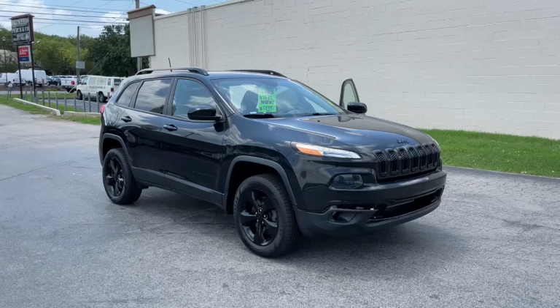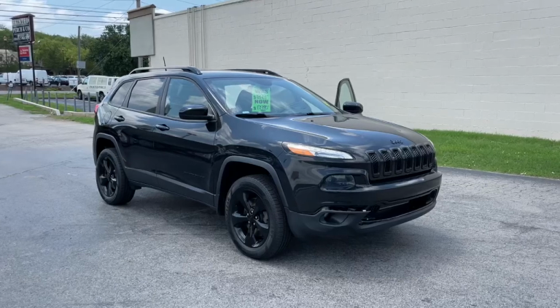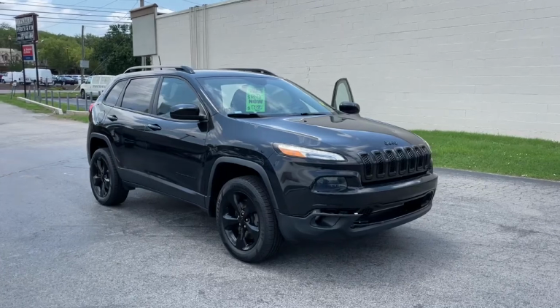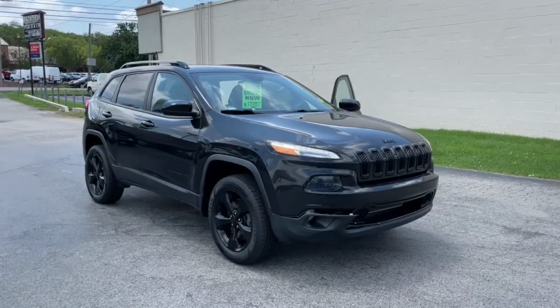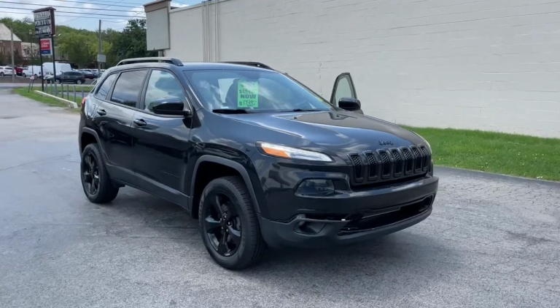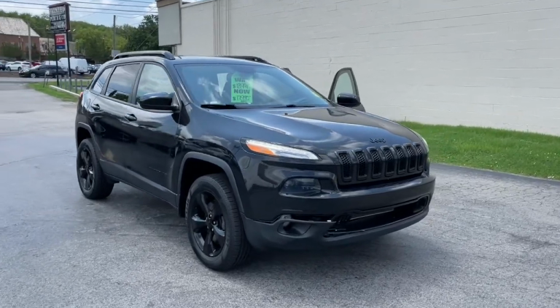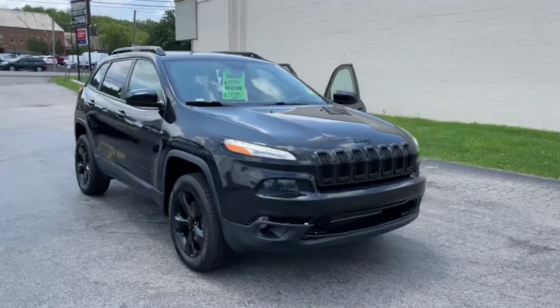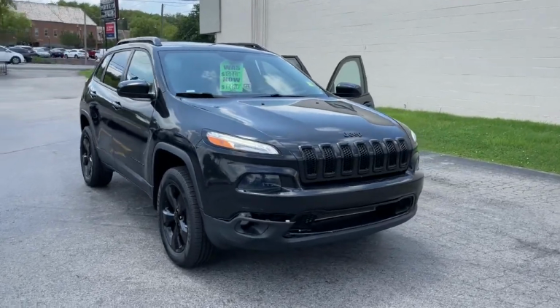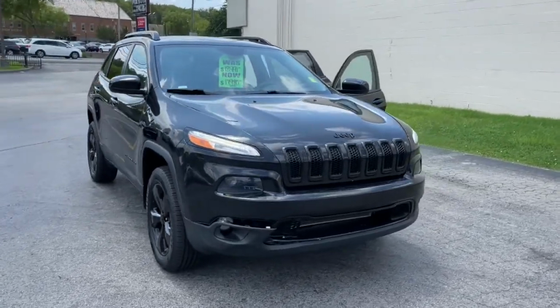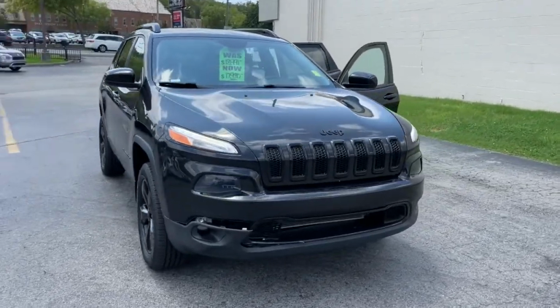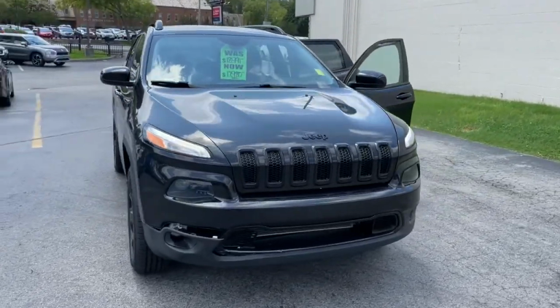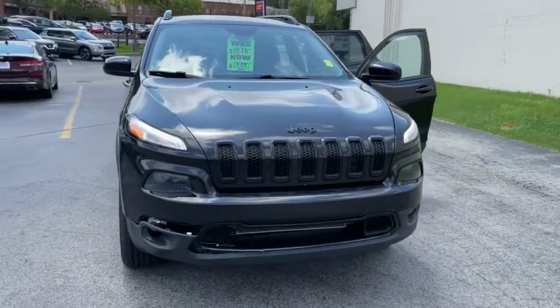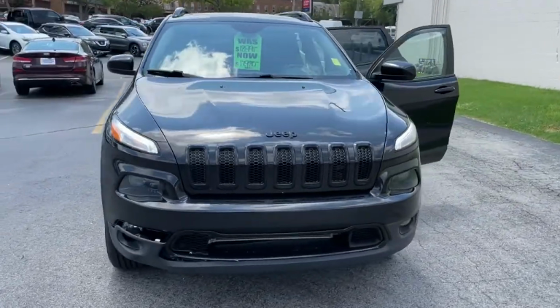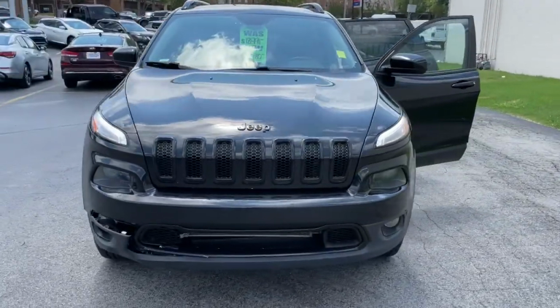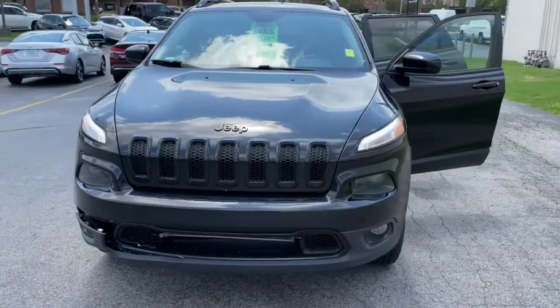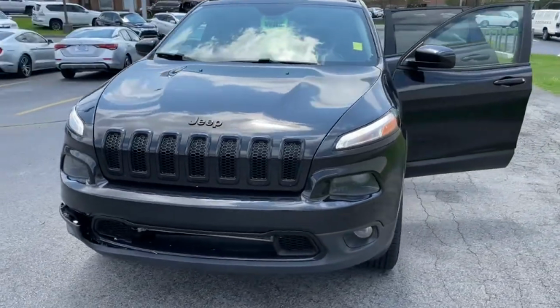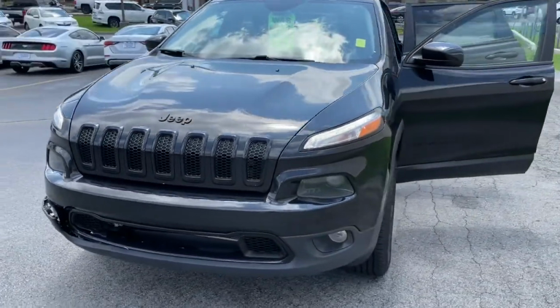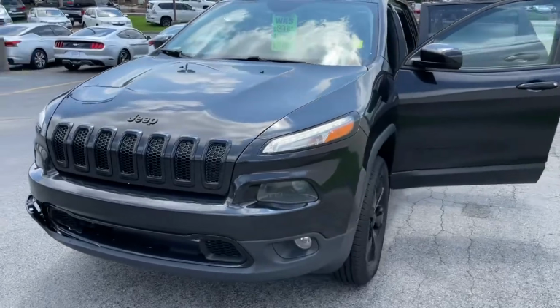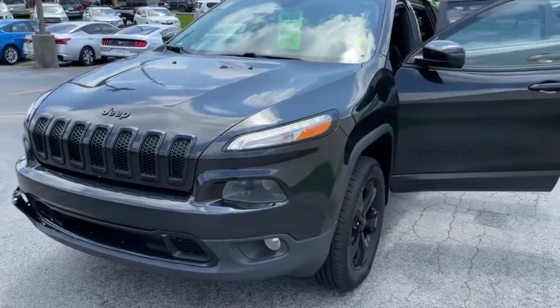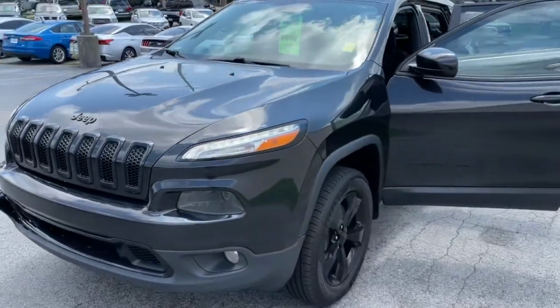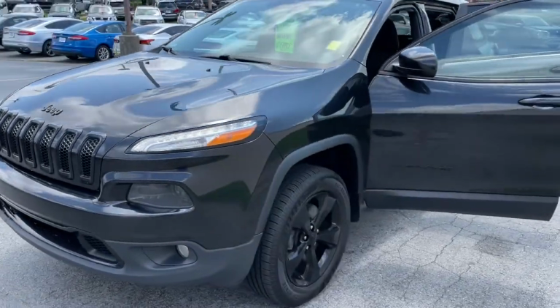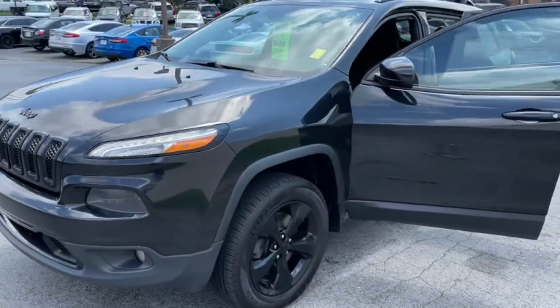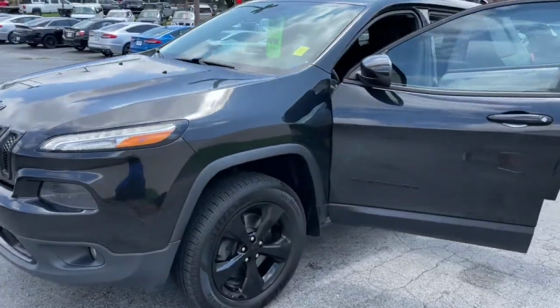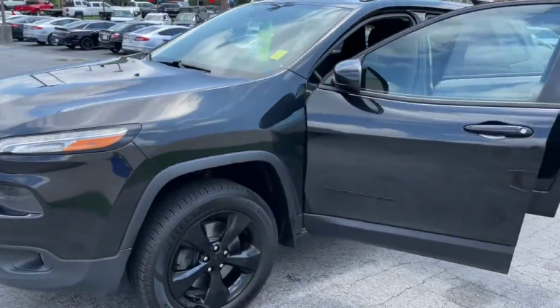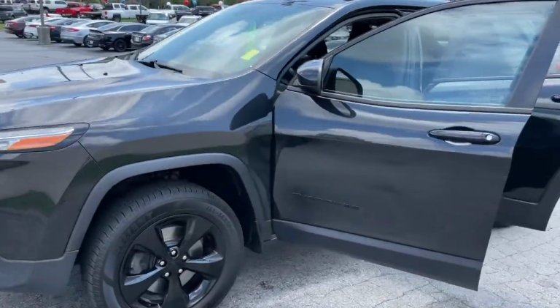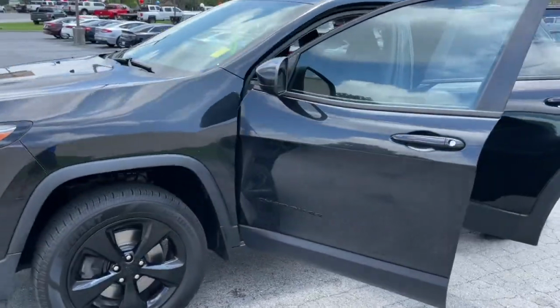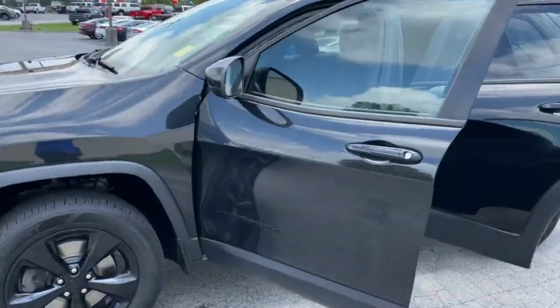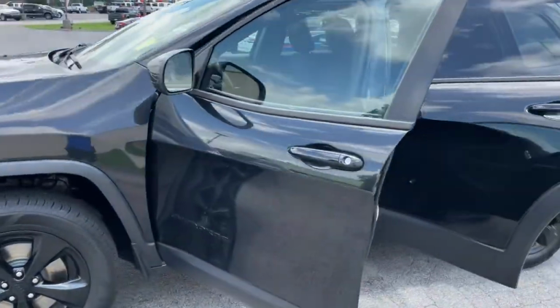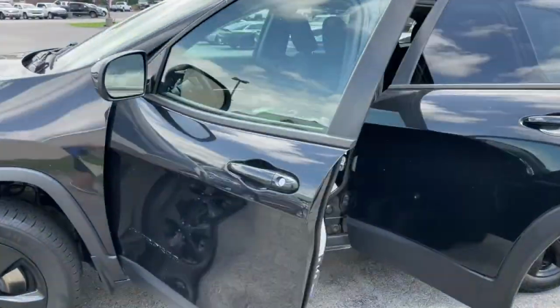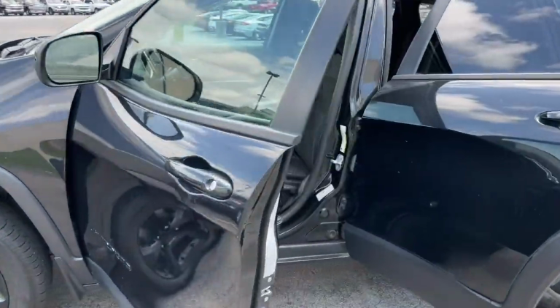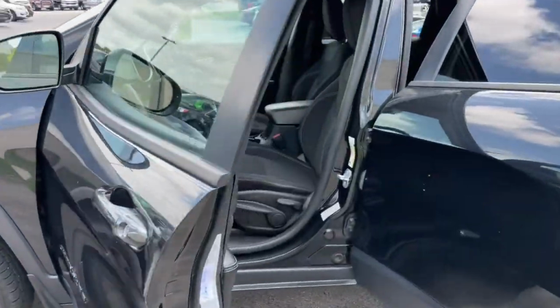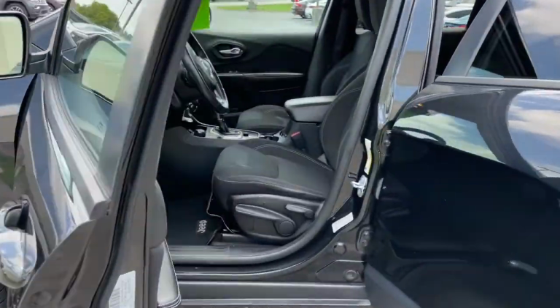Introducing the 2016 Jeep Cherokee. This vehicle still has fewer than 150,000 miles on the clock, so it won't last long.